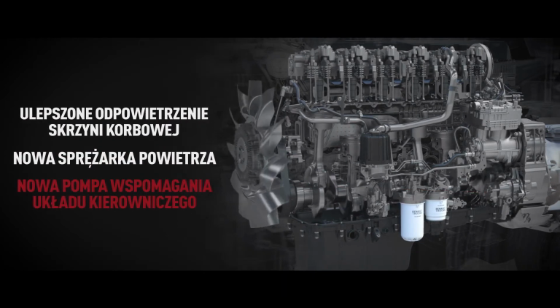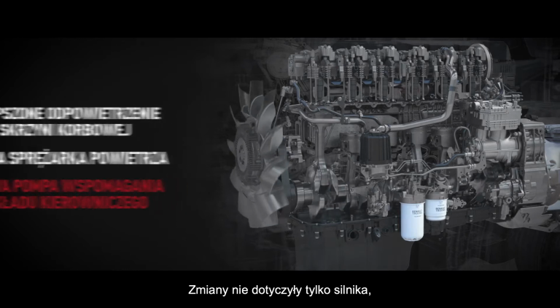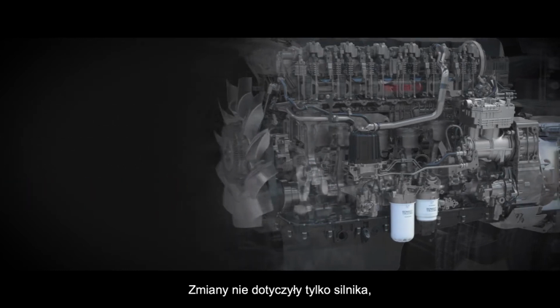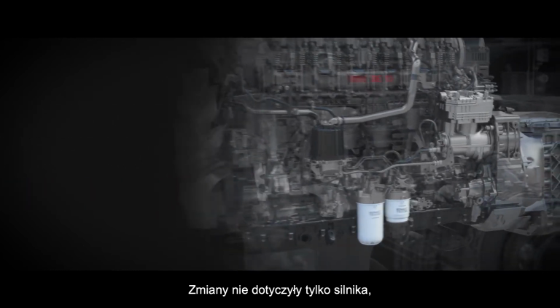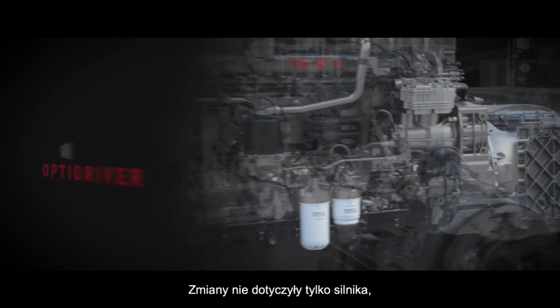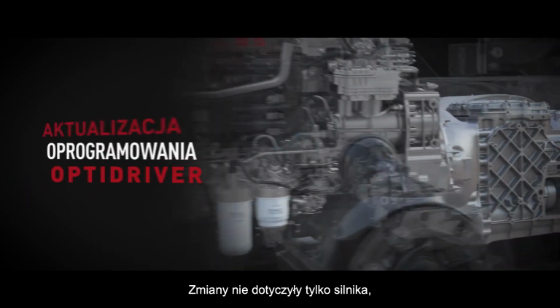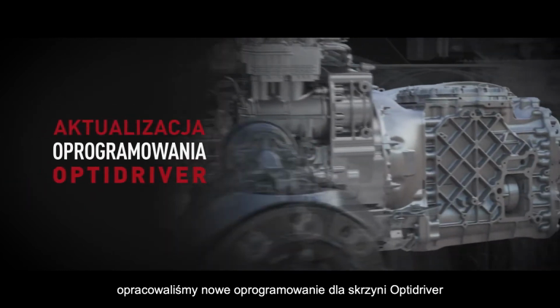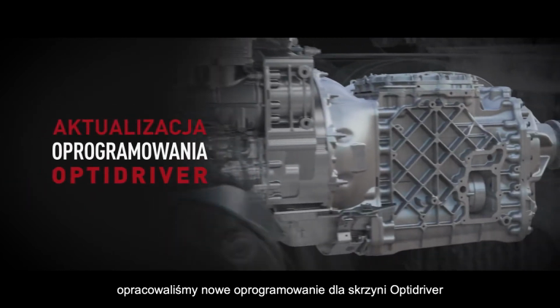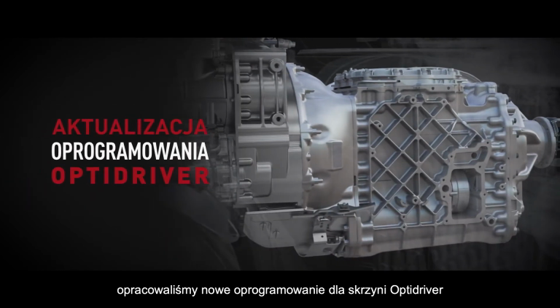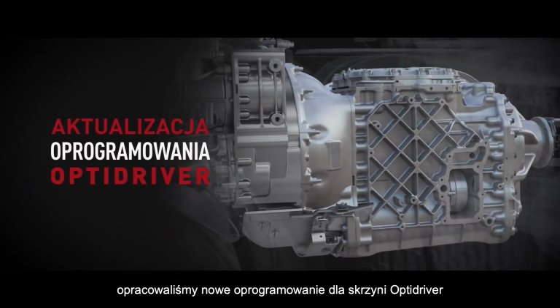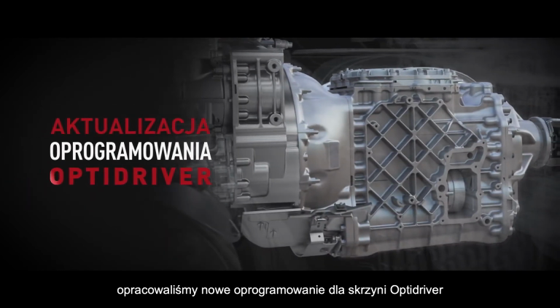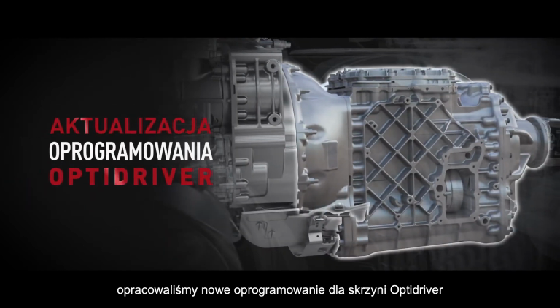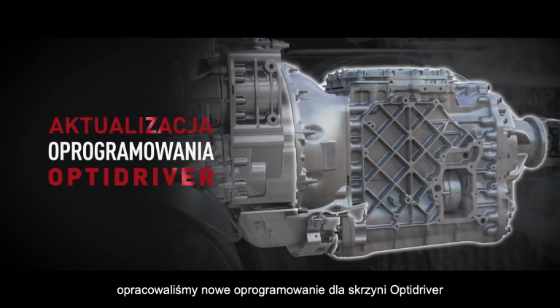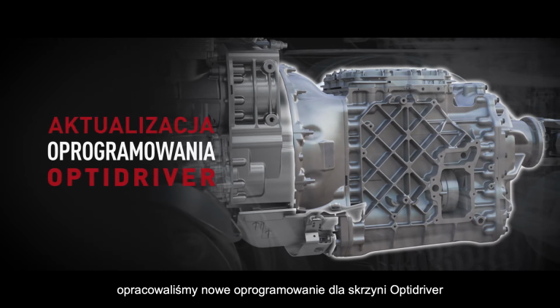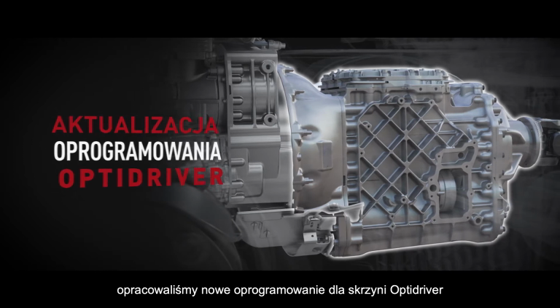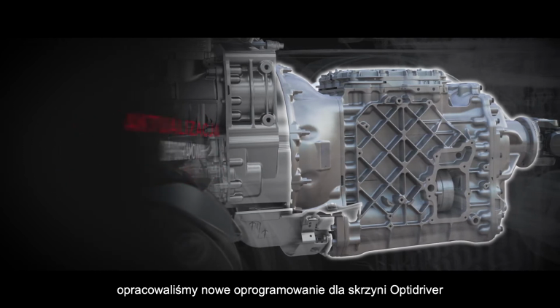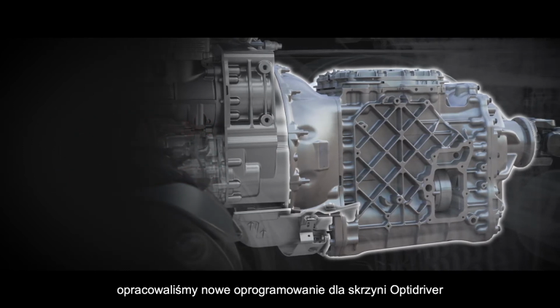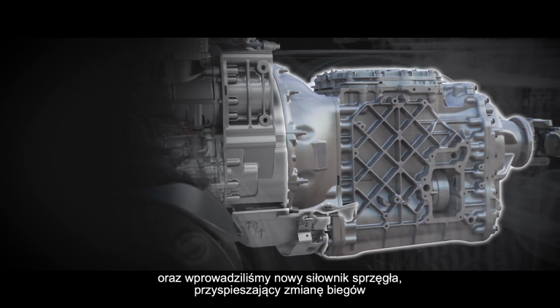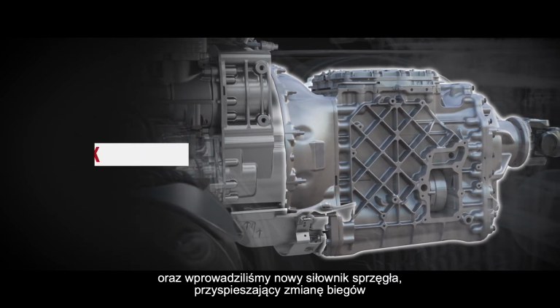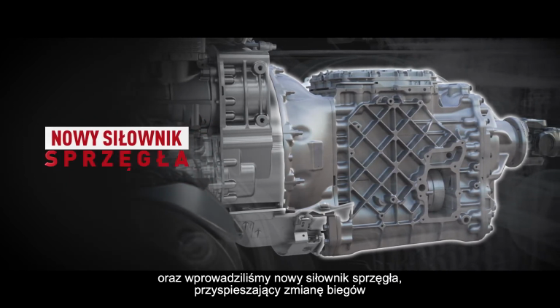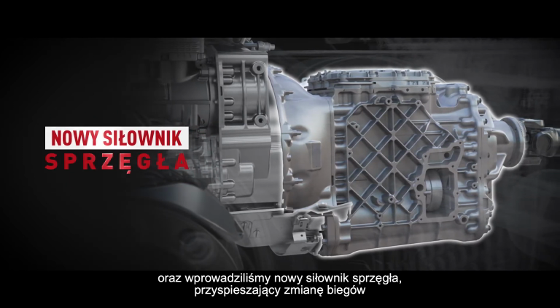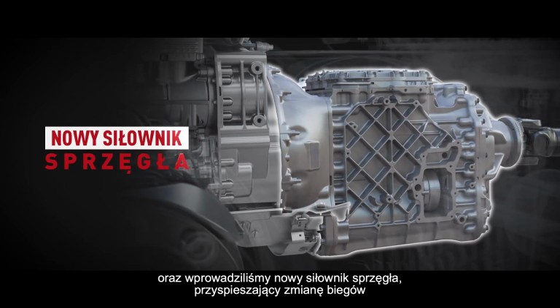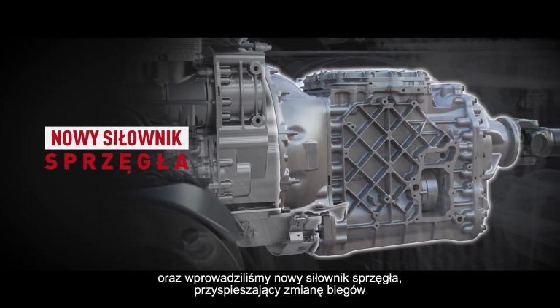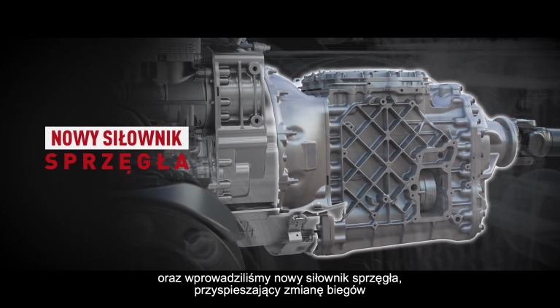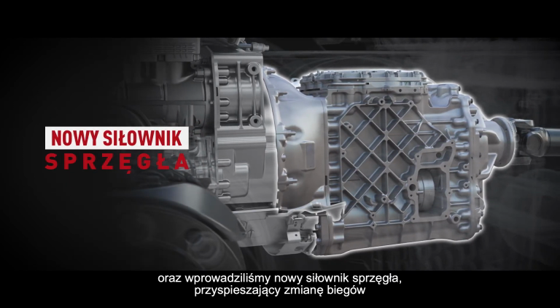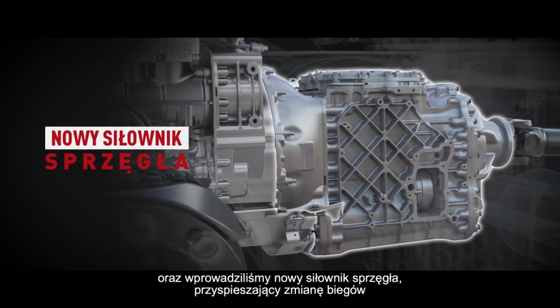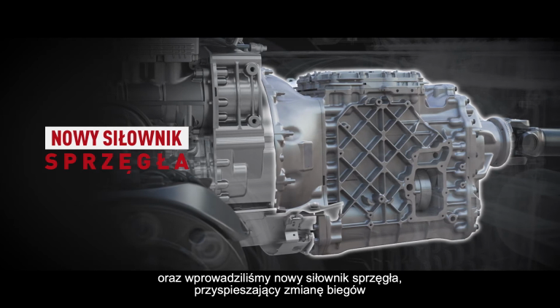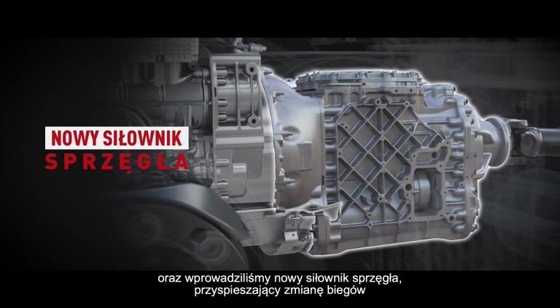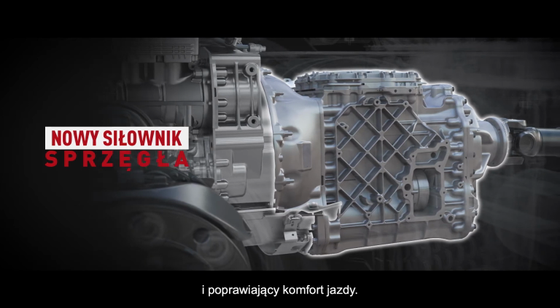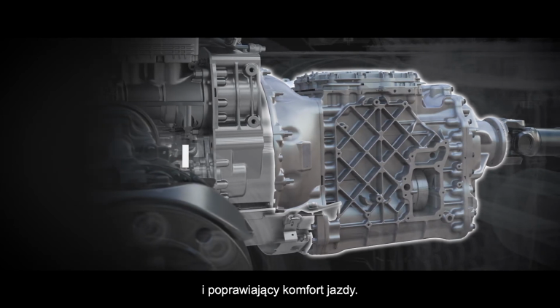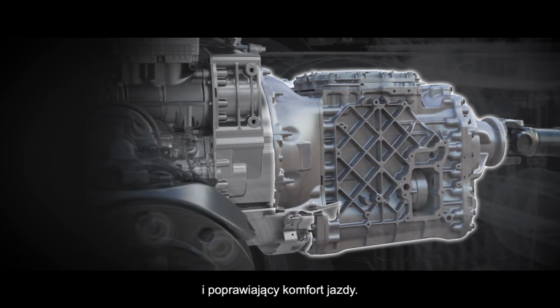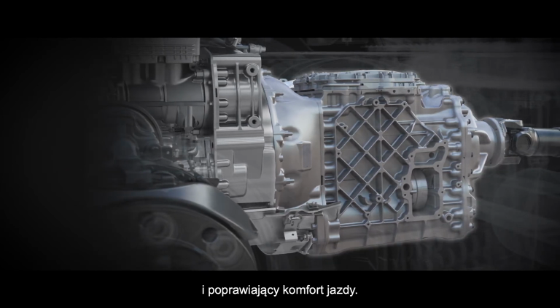We didn't only focus on the engine. We also updated our OptiDriver gearbox with new software and a new clutch actuator, making gear shifting faster than ever, which provides driving comfort.